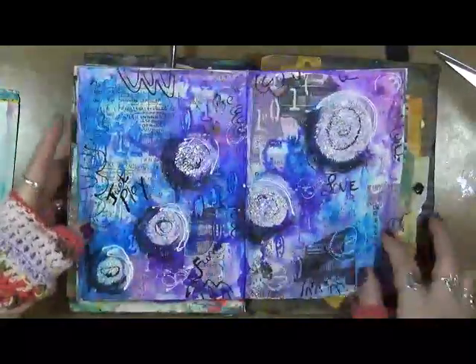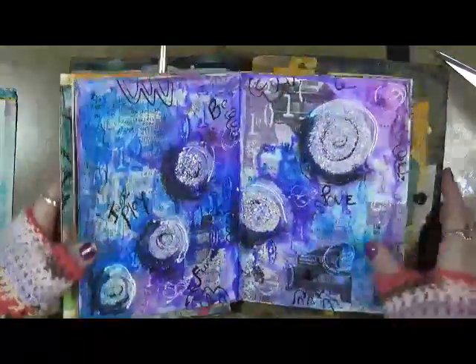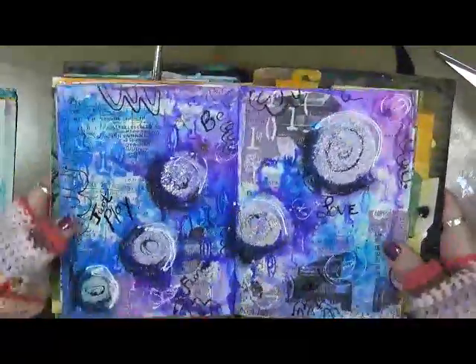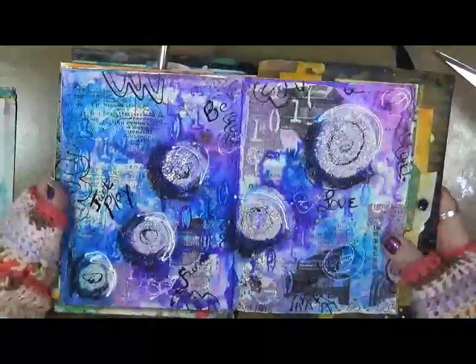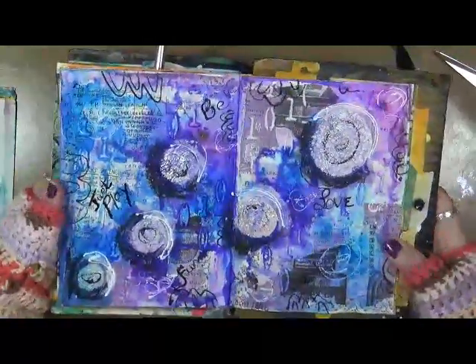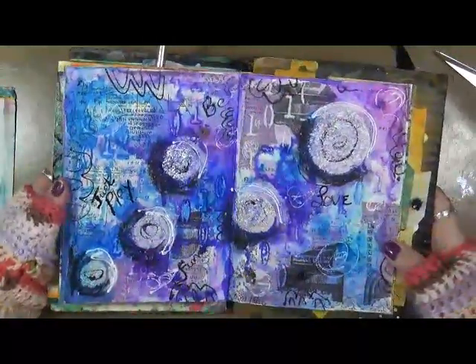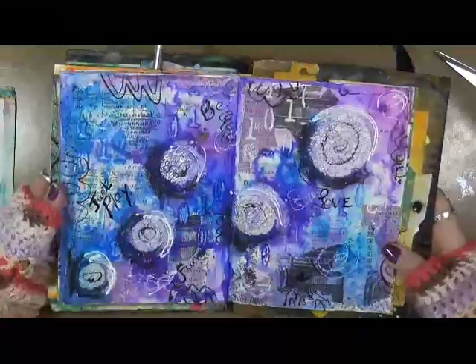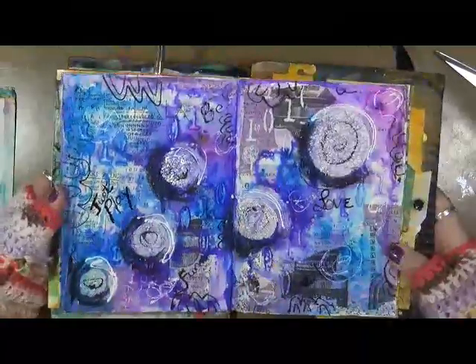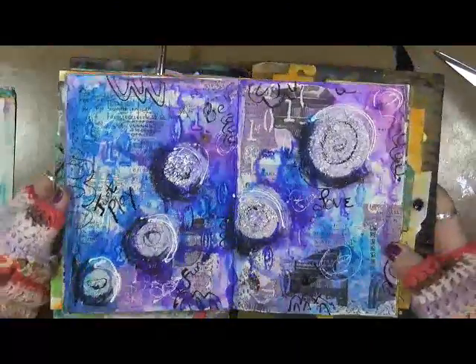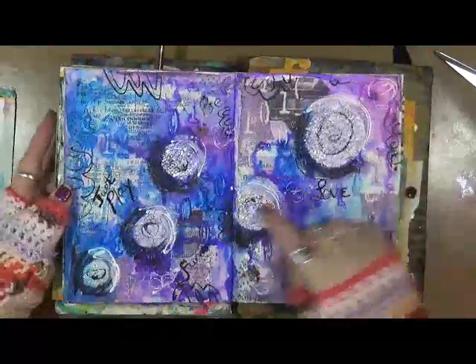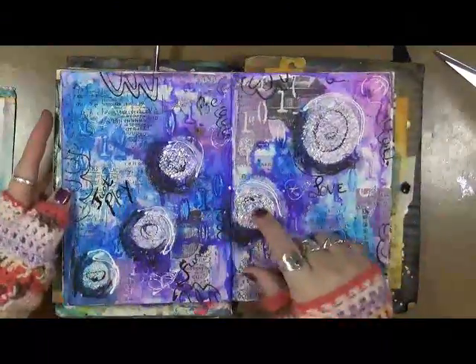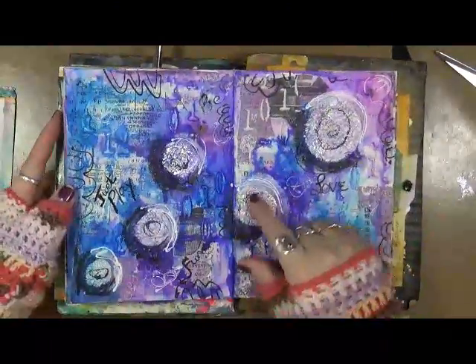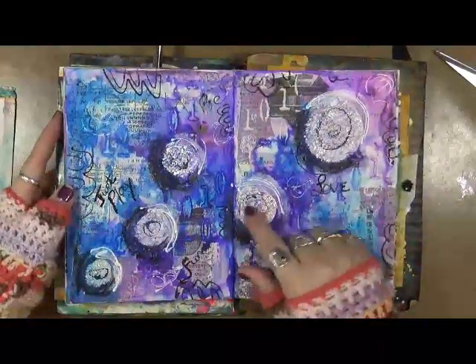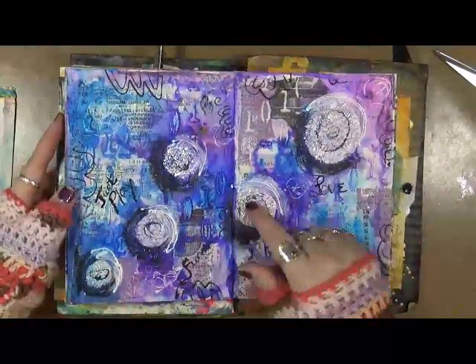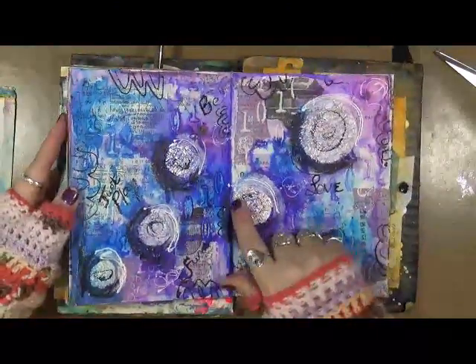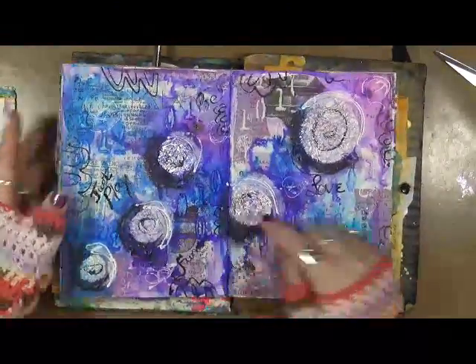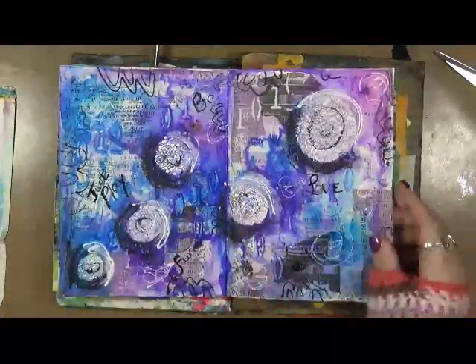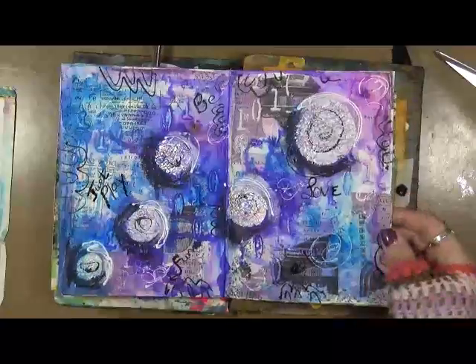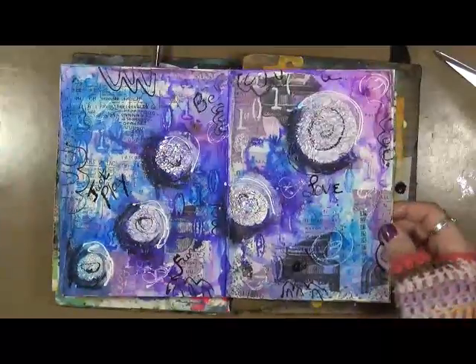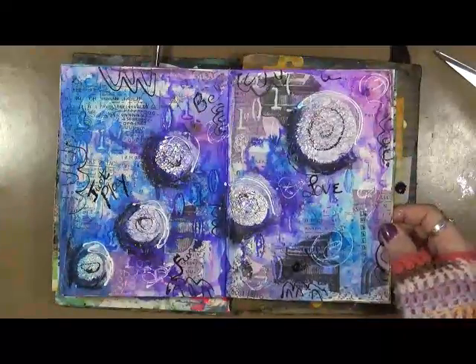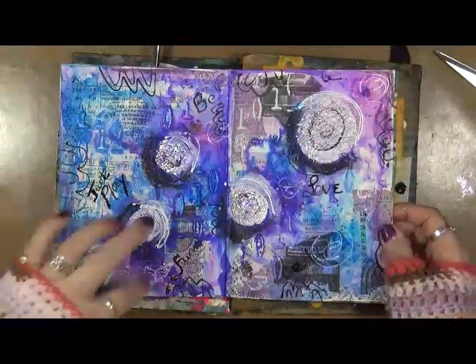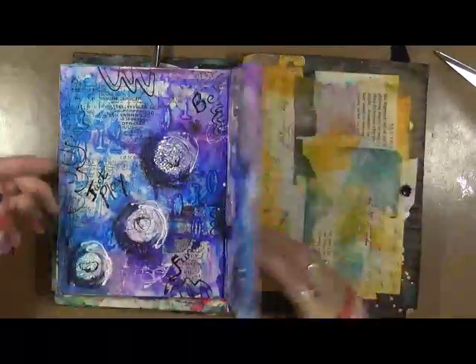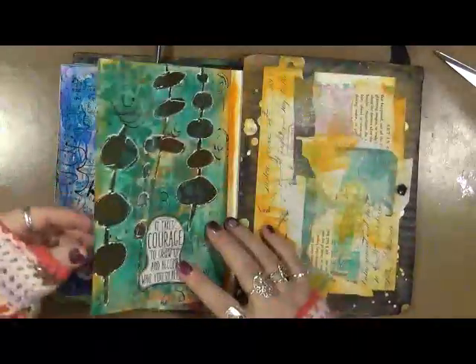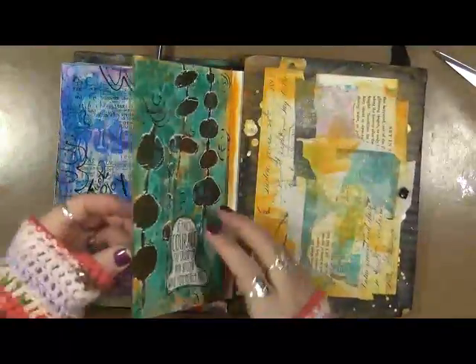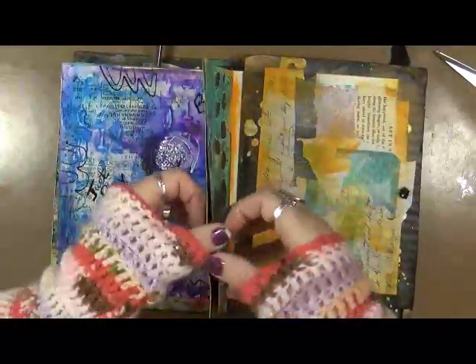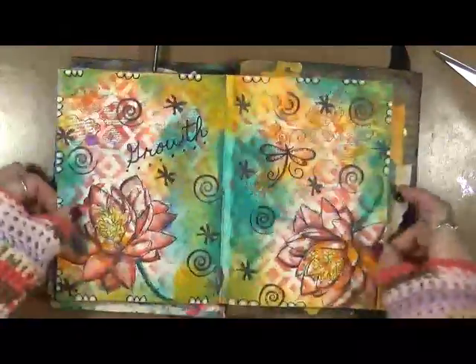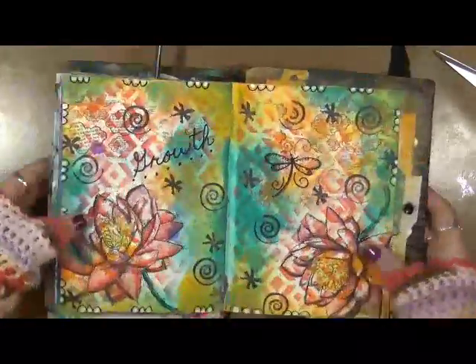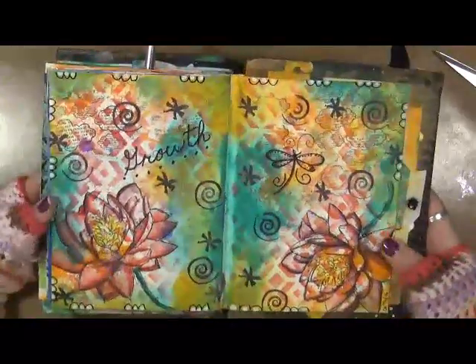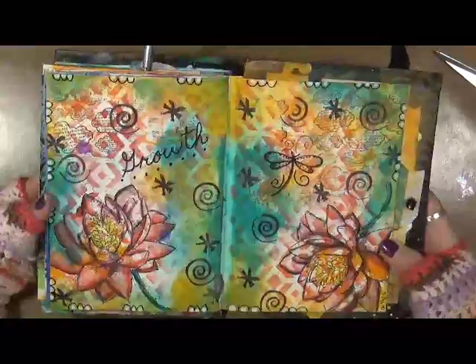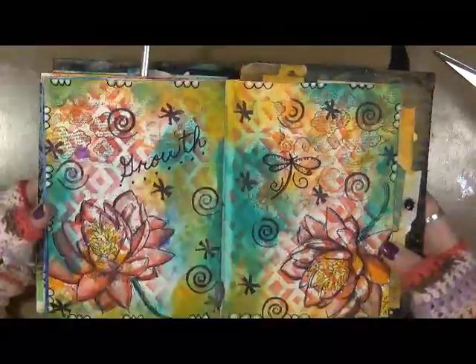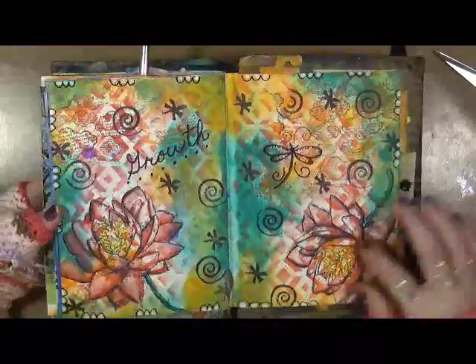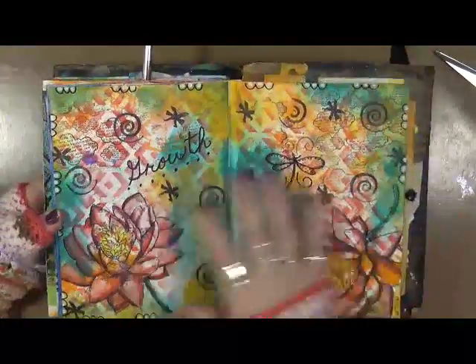This is just play — fun, love. This was aluminum foil; I was playing around with aluminum foil in the journal. It's kind of cool, it's fun to play with. I might do that some more. 'Growth' — this is a stamp.